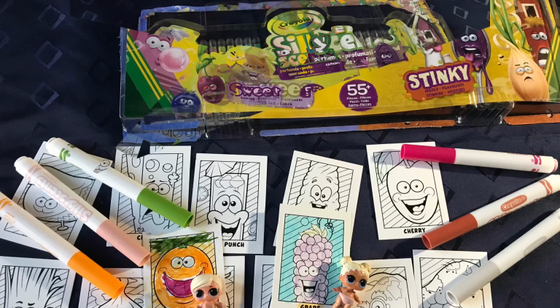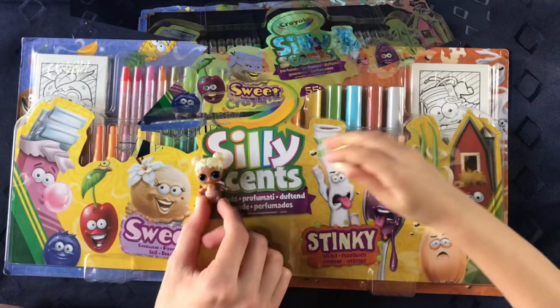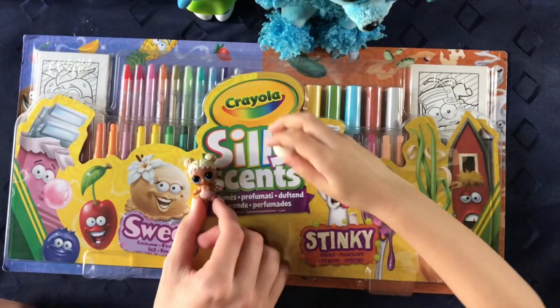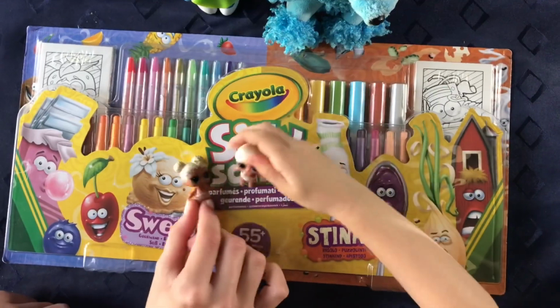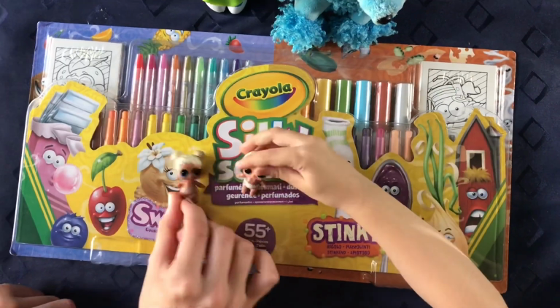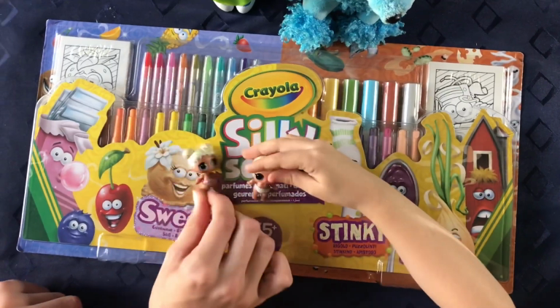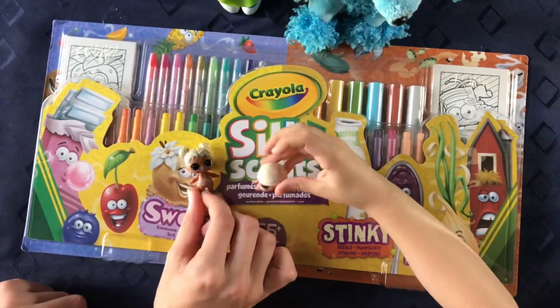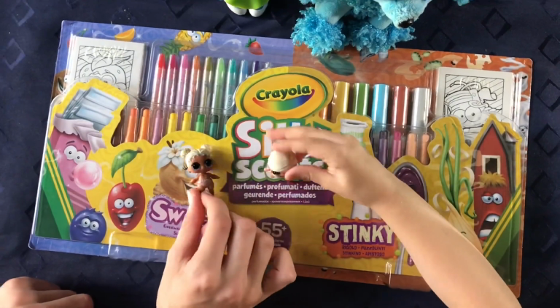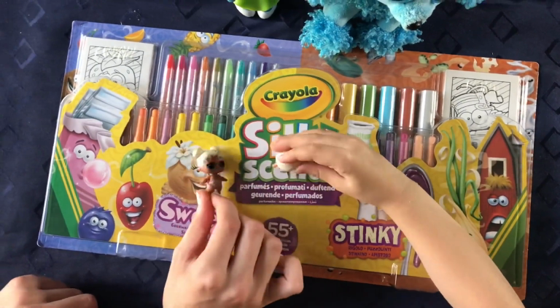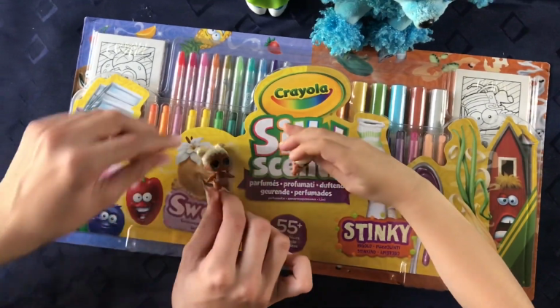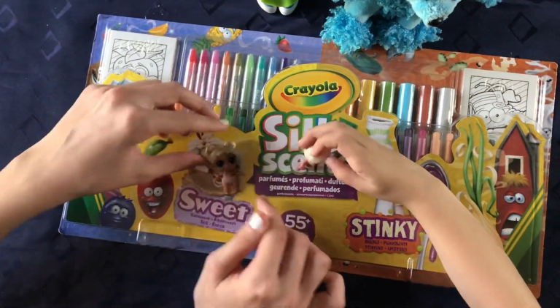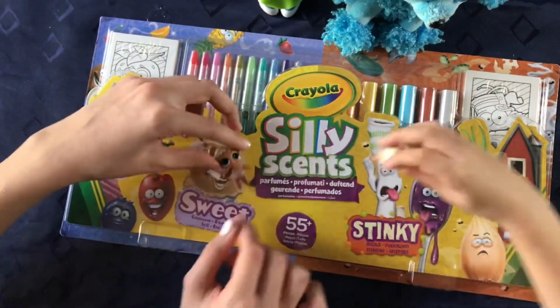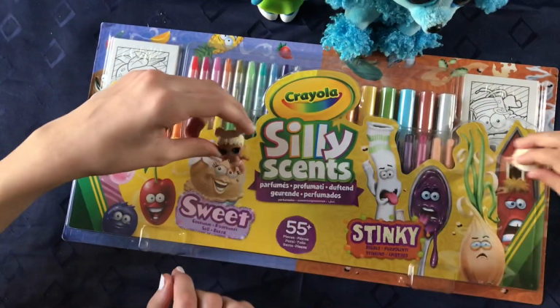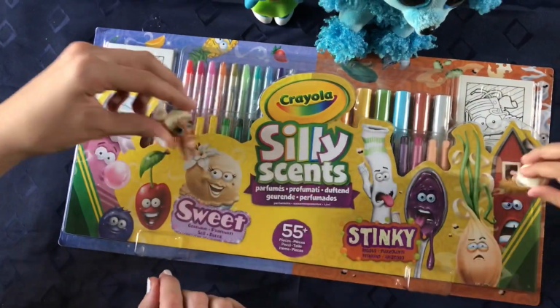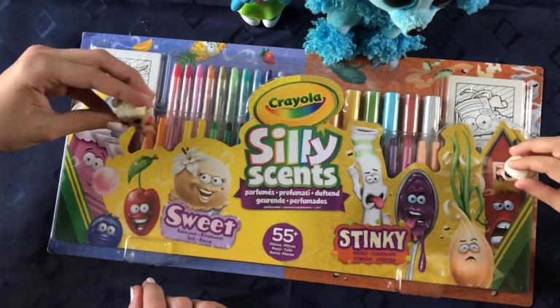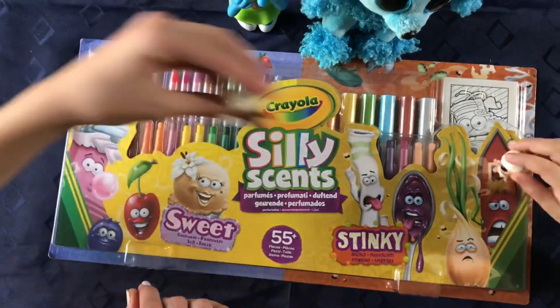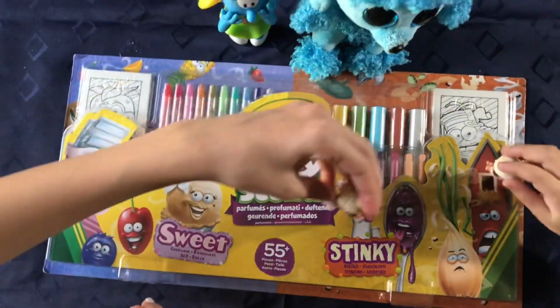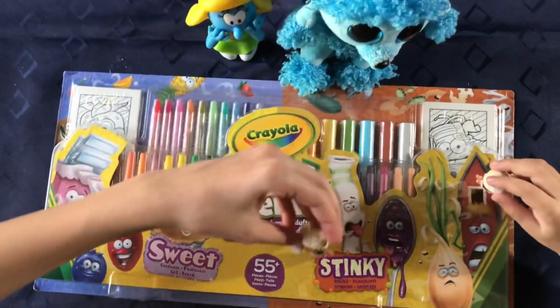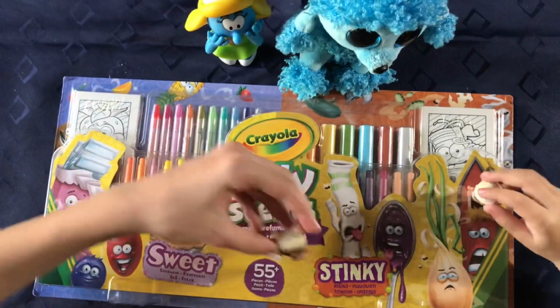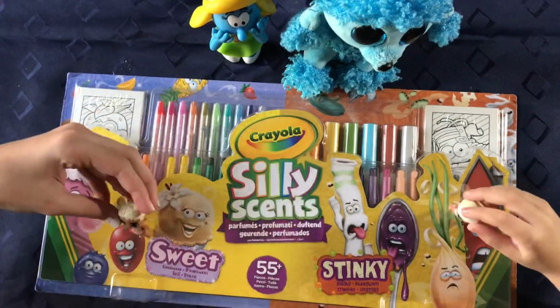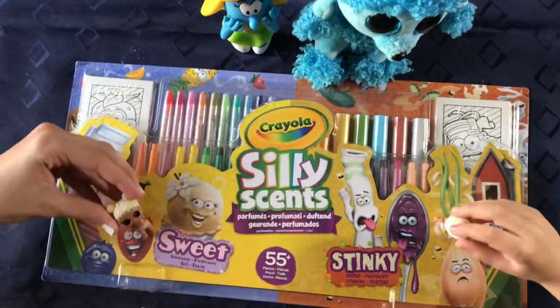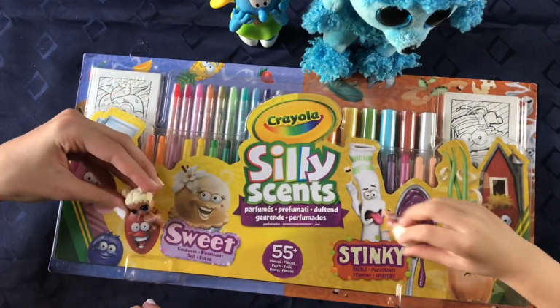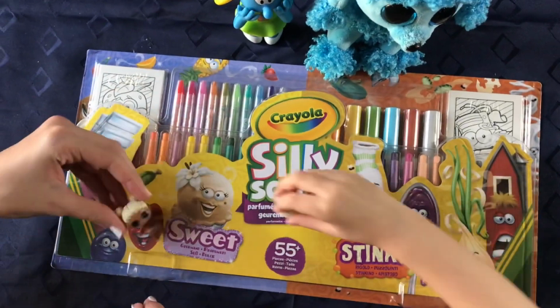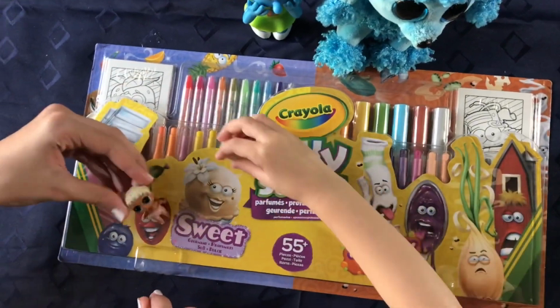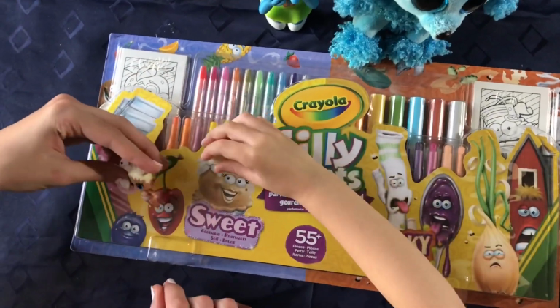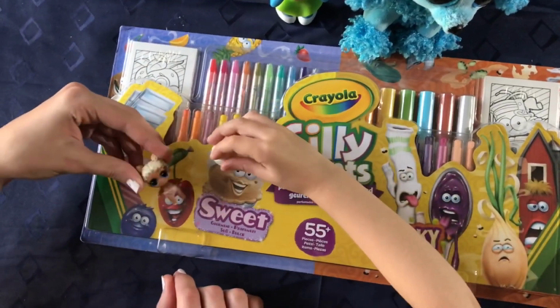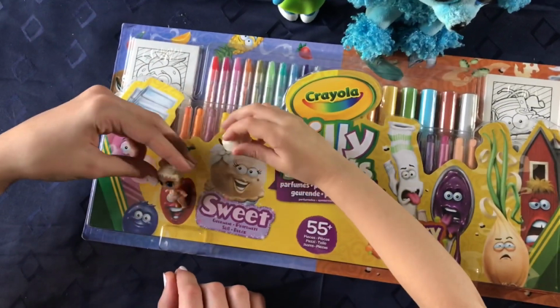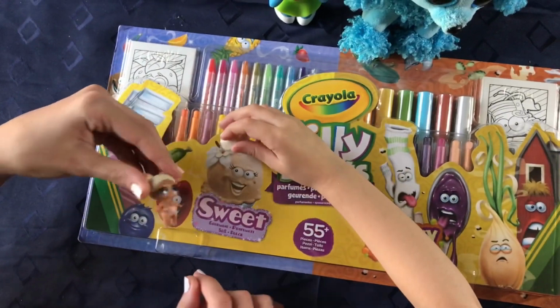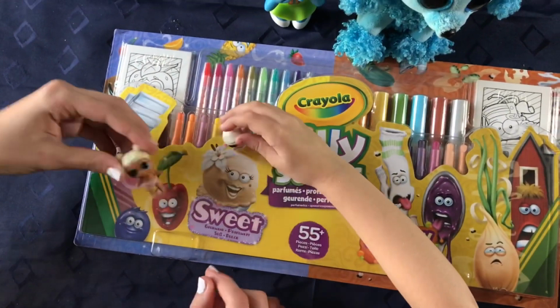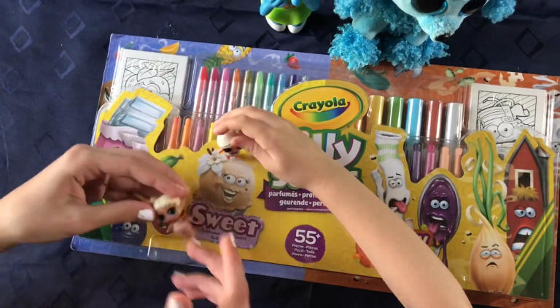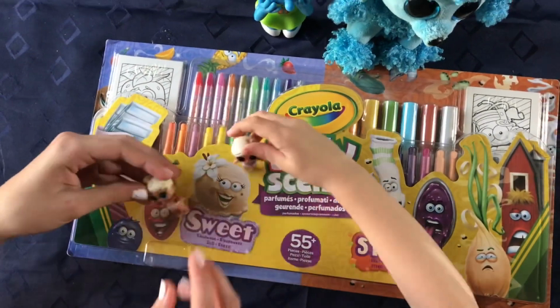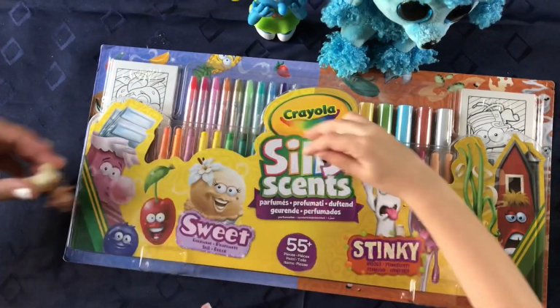We are going to be opening Silly Scents! Silly Scents! Or the stinky one! Here's the stinky one and here's the sweet one. Now let's open it.